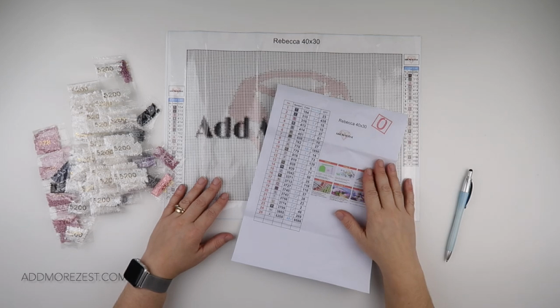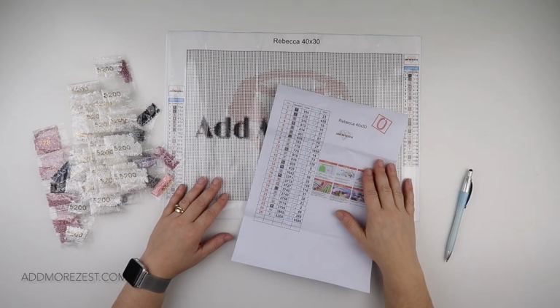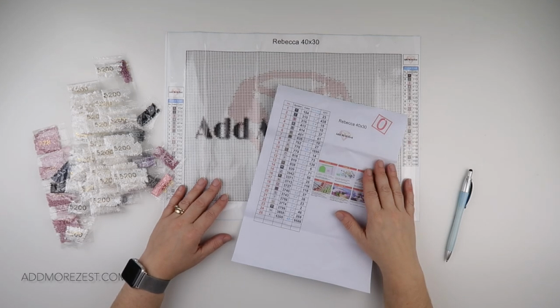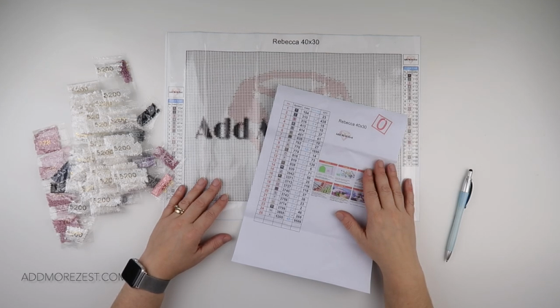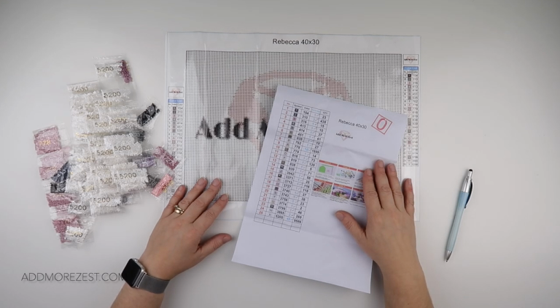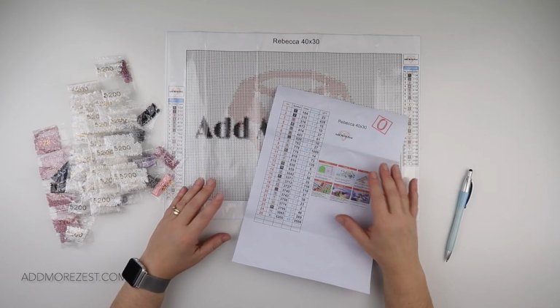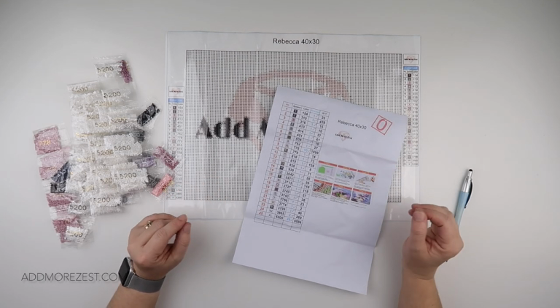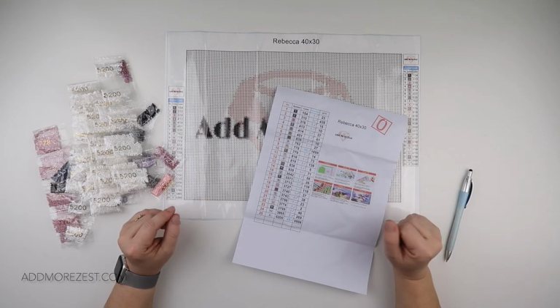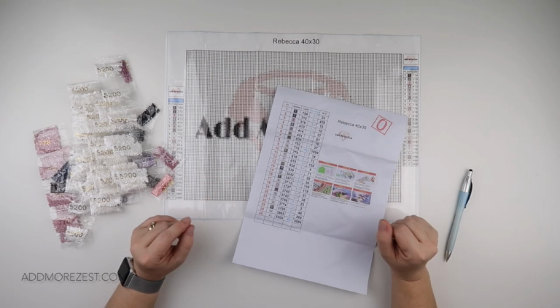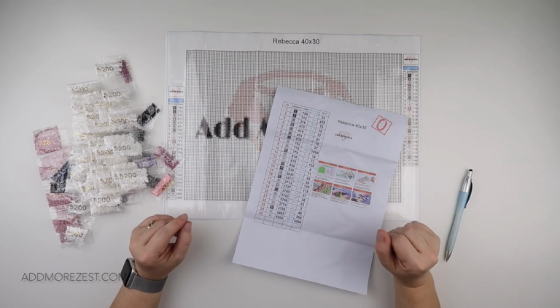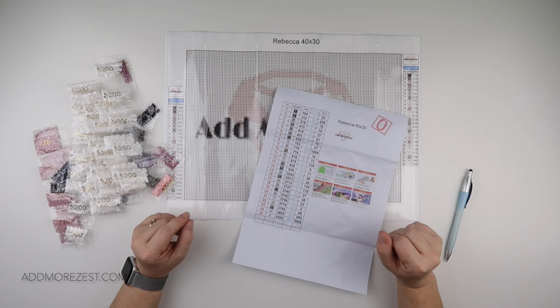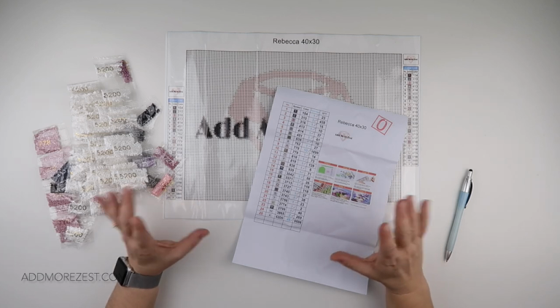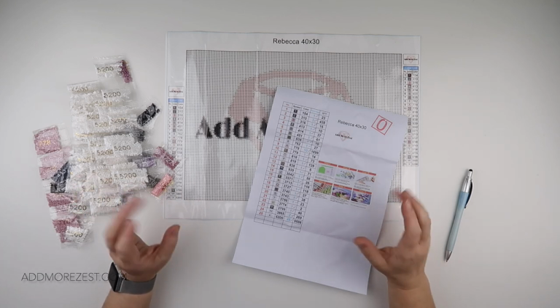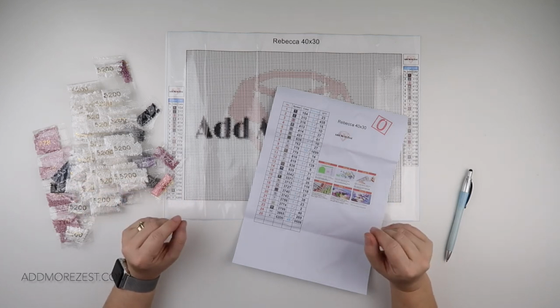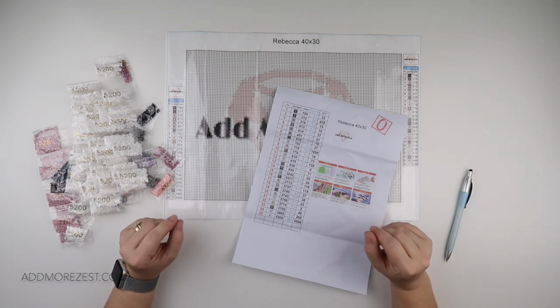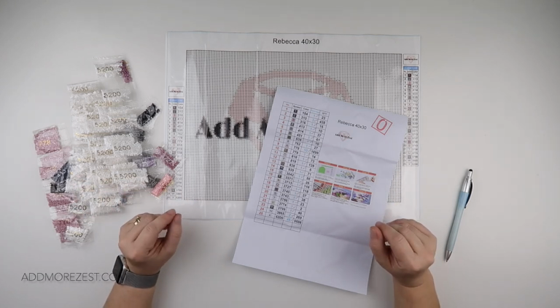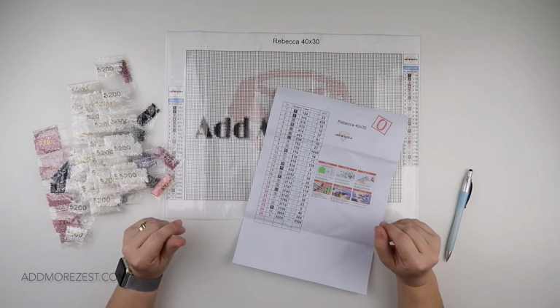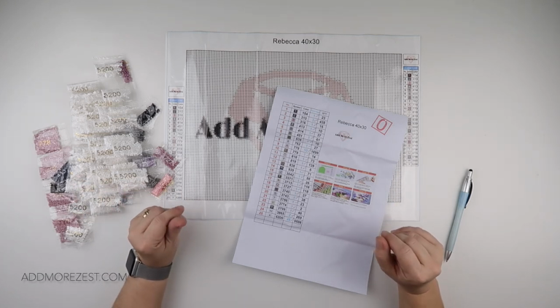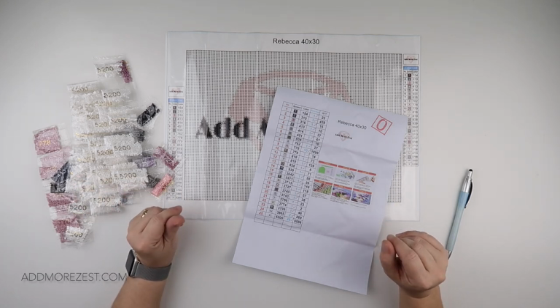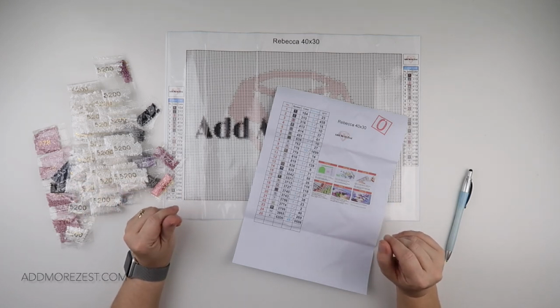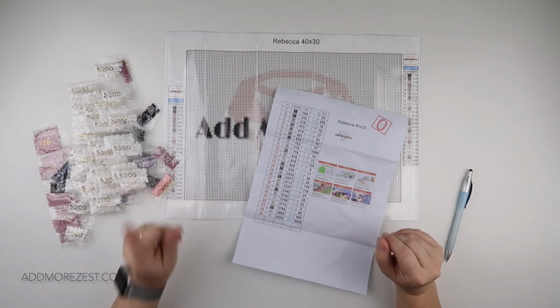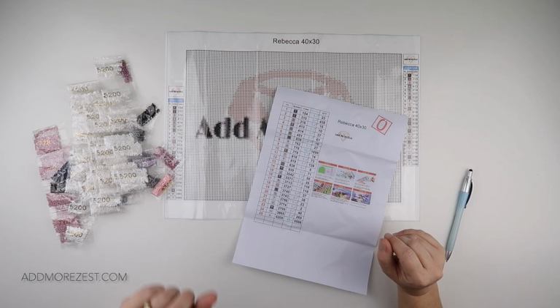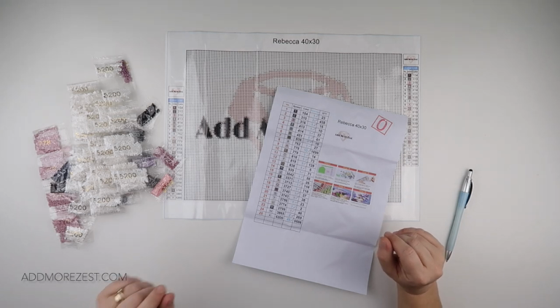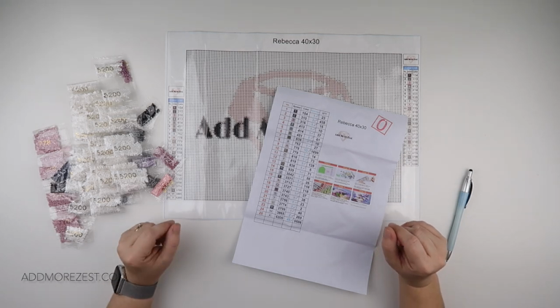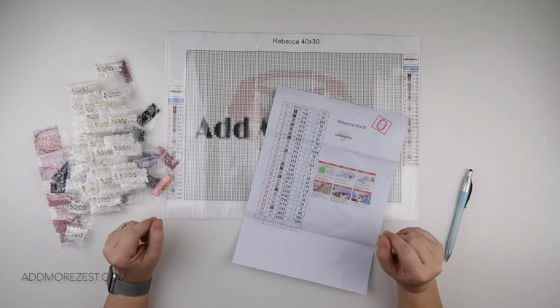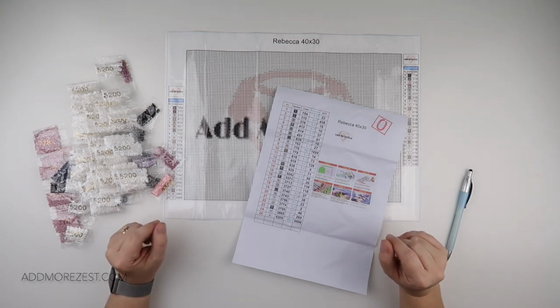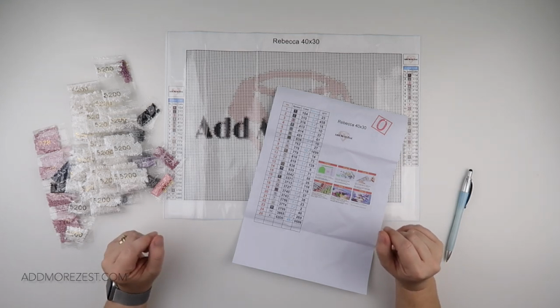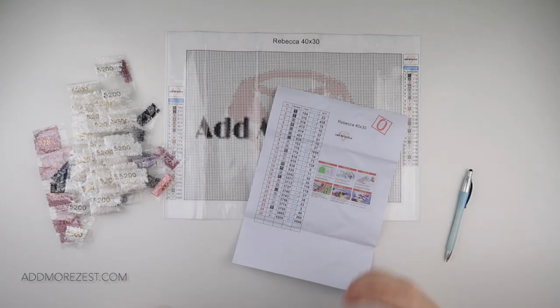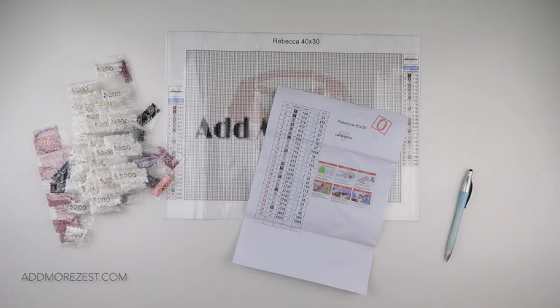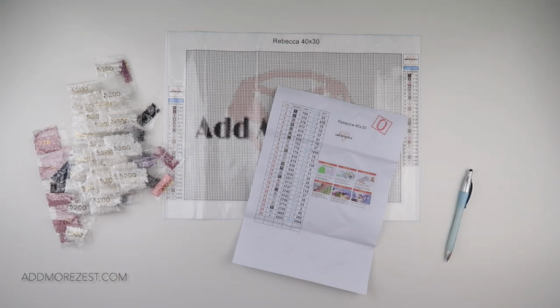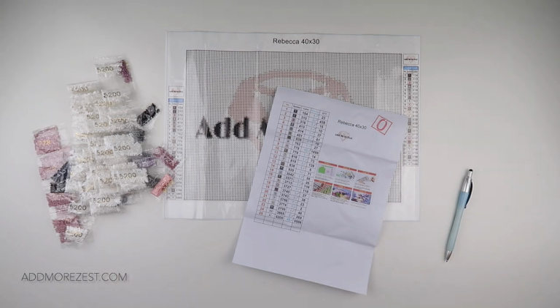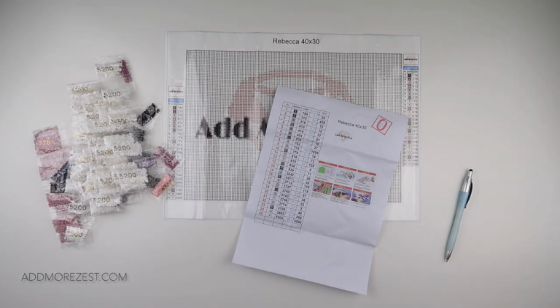So that's one done. I've got one more to check off and then this one can be popped aside until I'm ready to do it, hopefully soon. Thank you so much for watching and I'll speak to you all again soon.